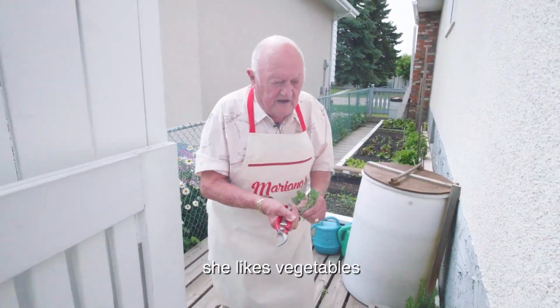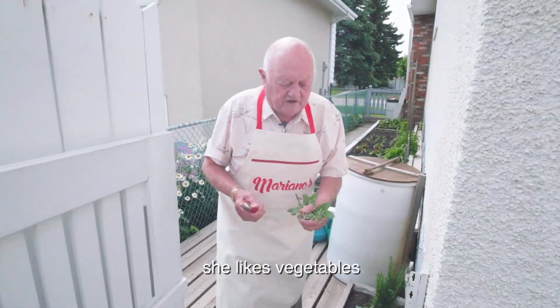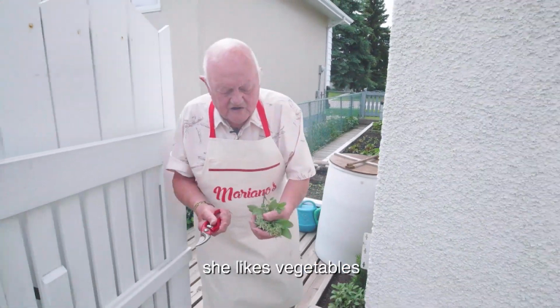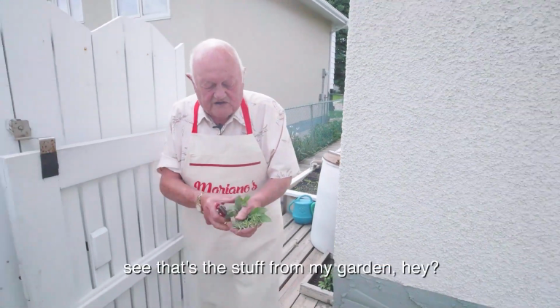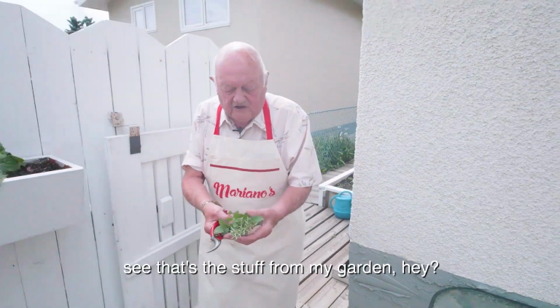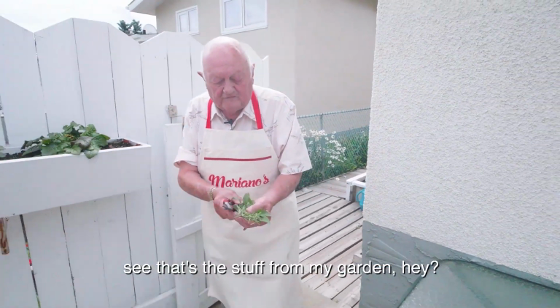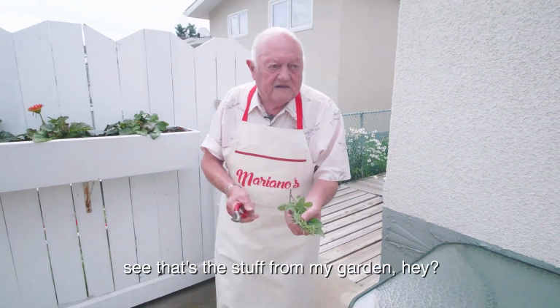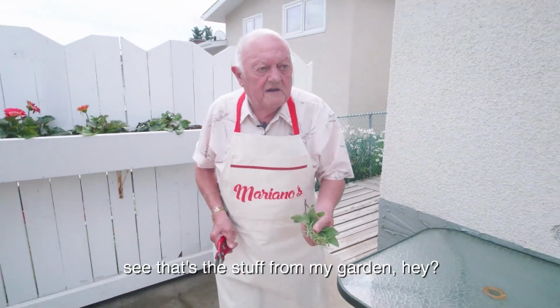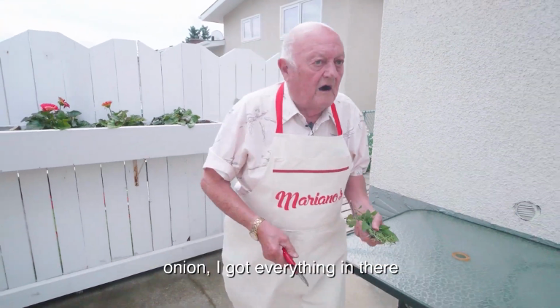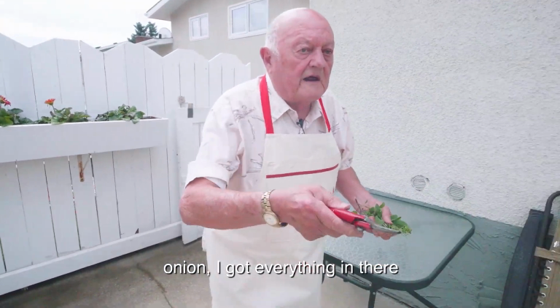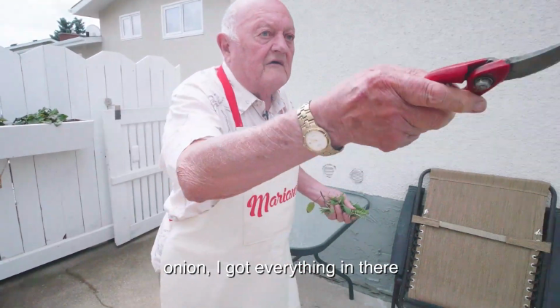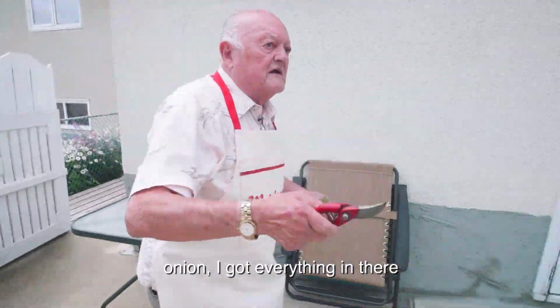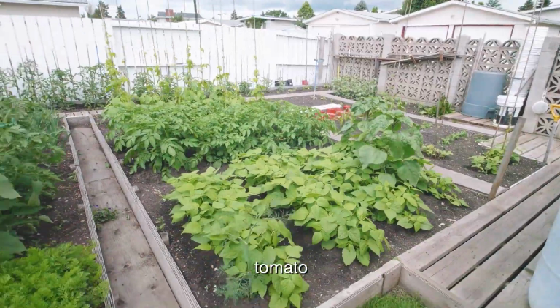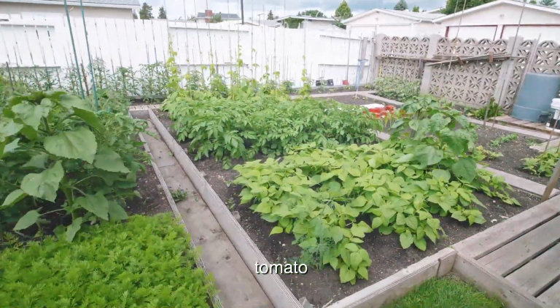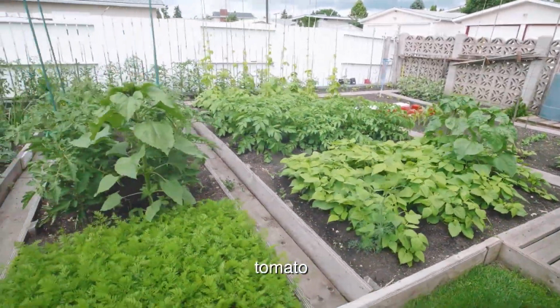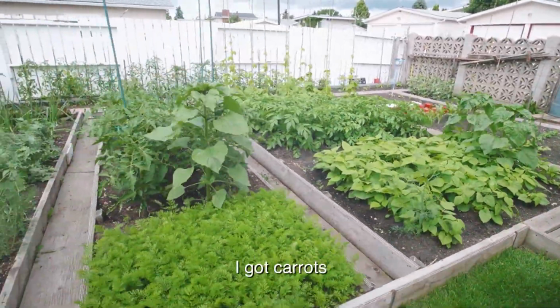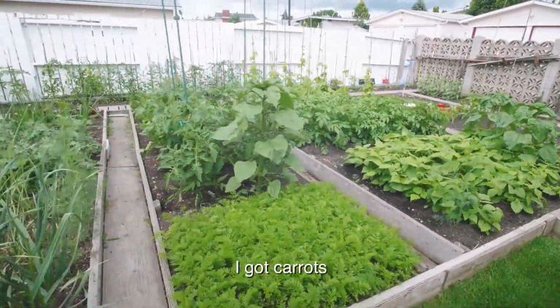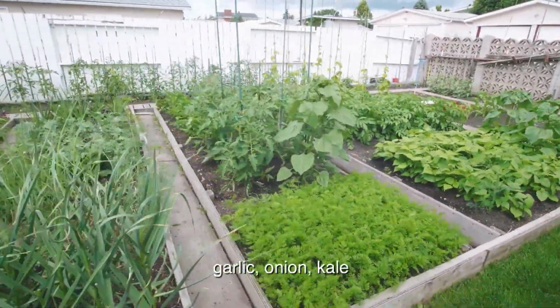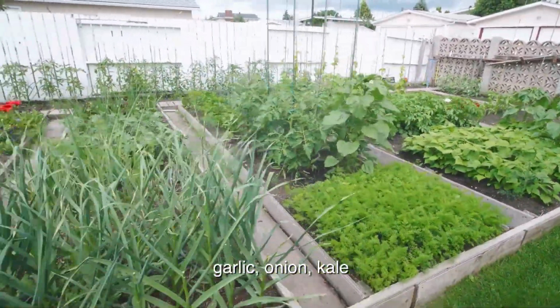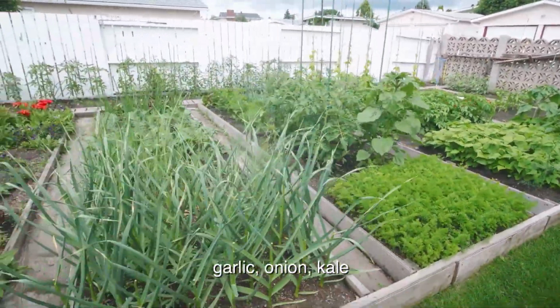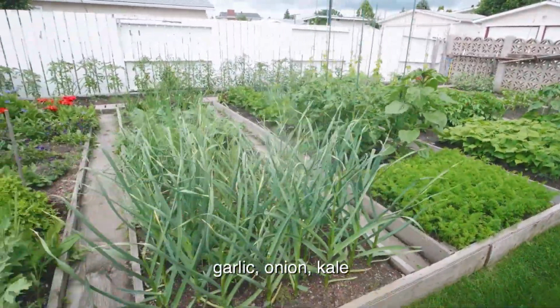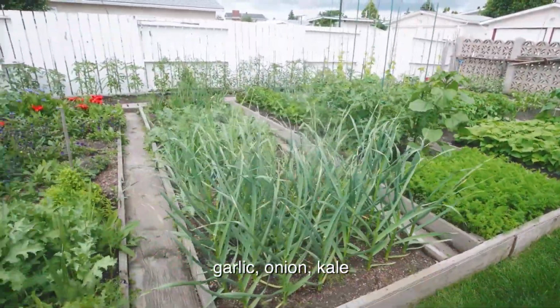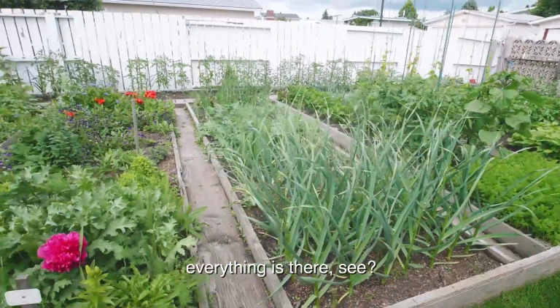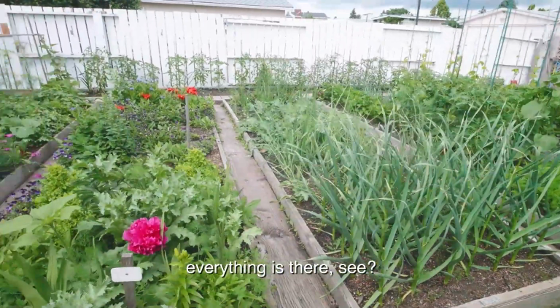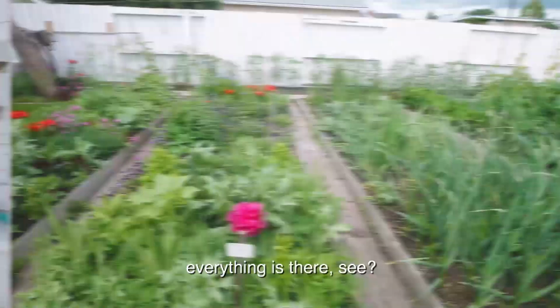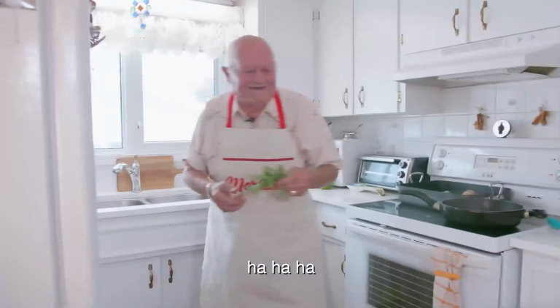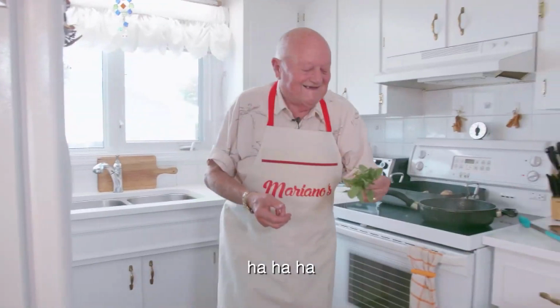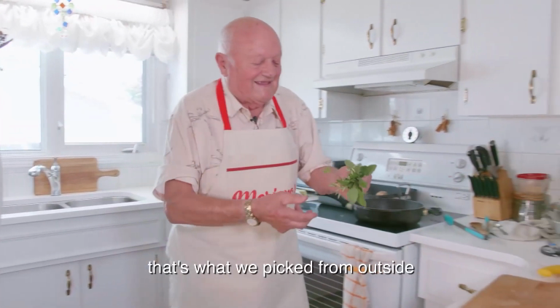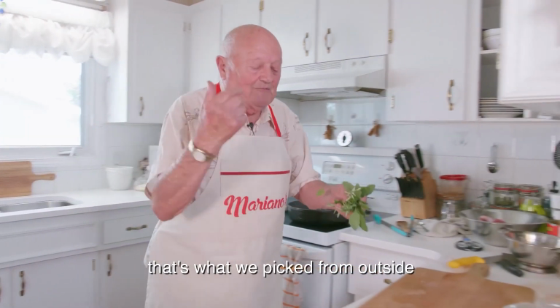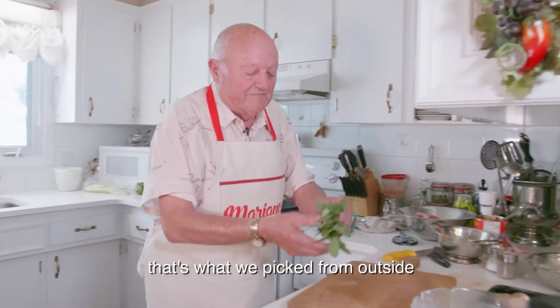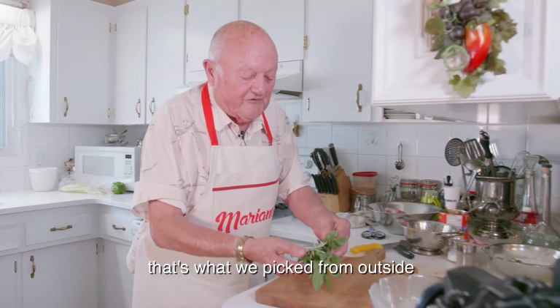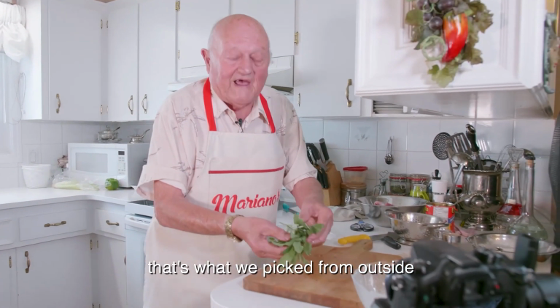She likes vegetables. That's the stuff from my garden — onion, I got everything there. Tomato, I got carrots, garlic, onion, kale, everything's there, see? That's what we pick from outside.